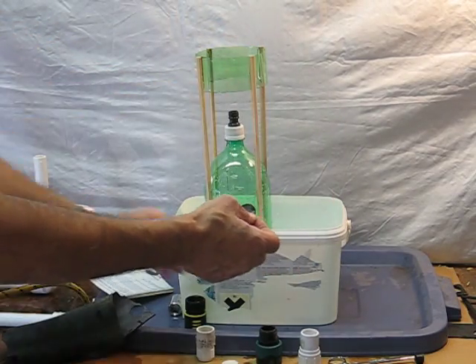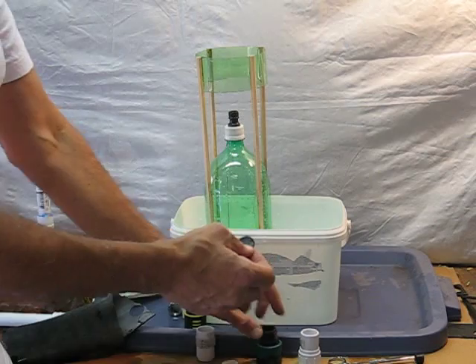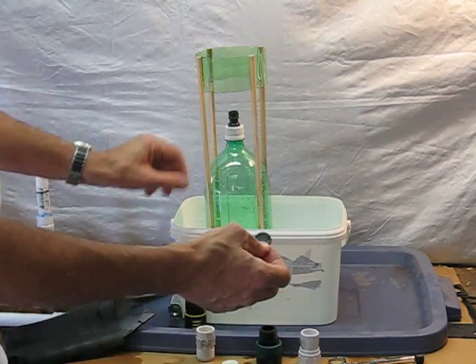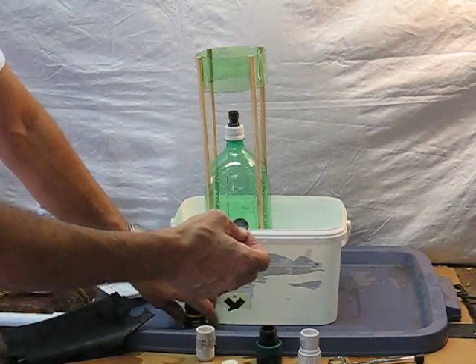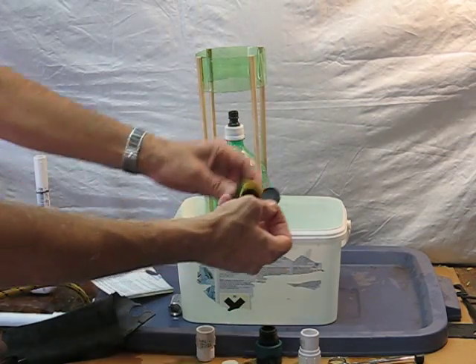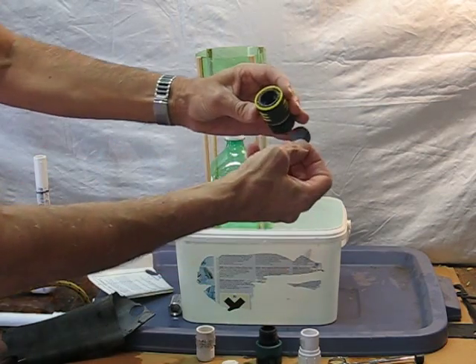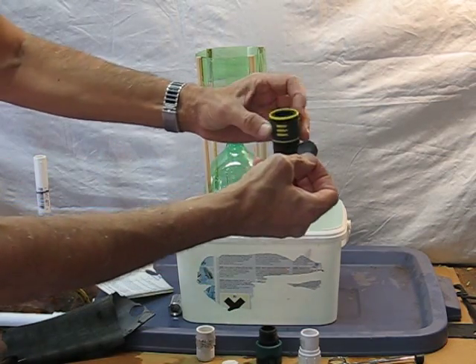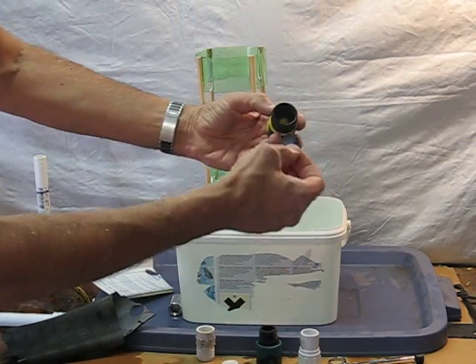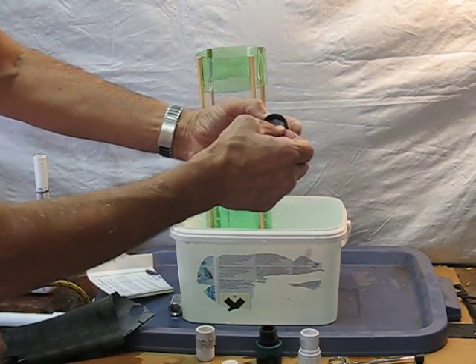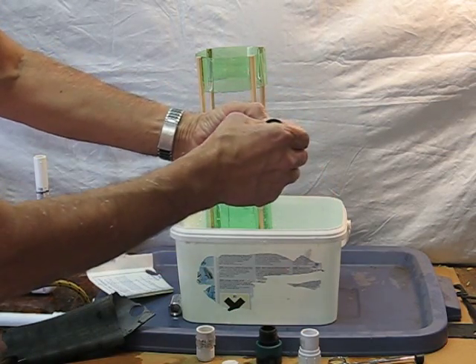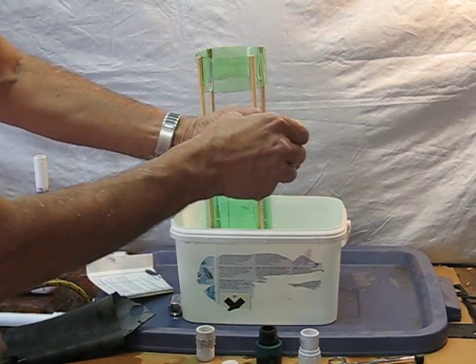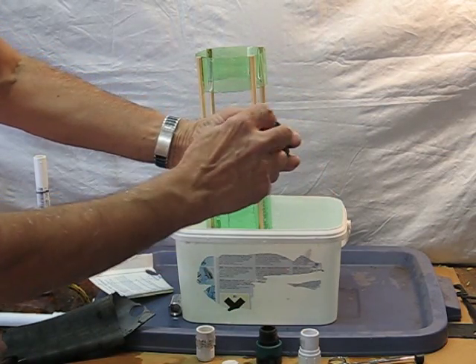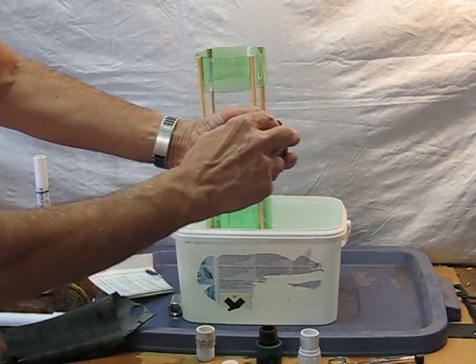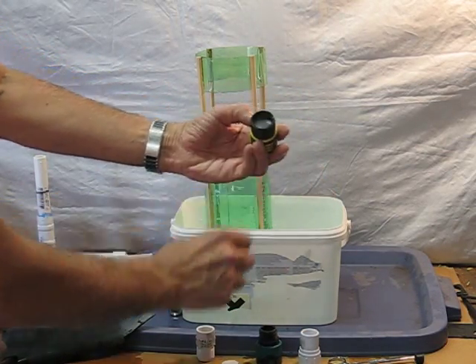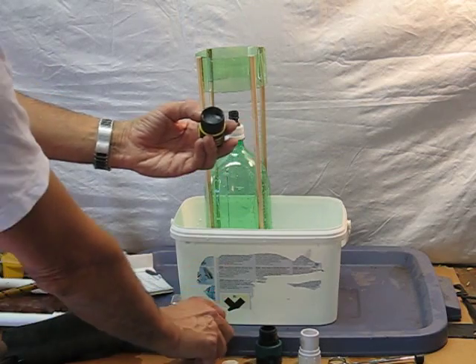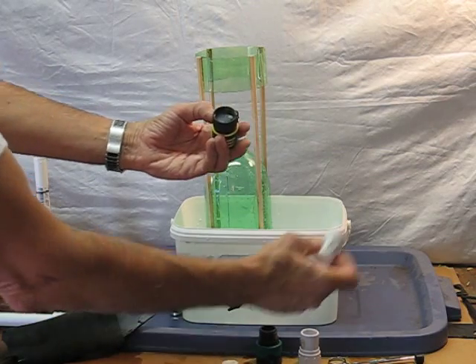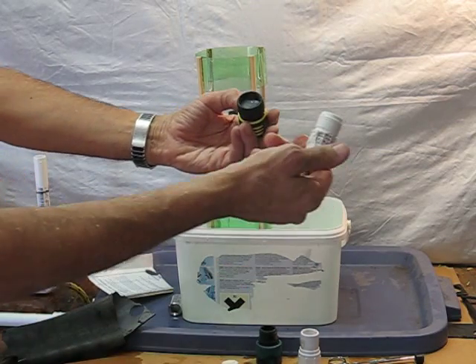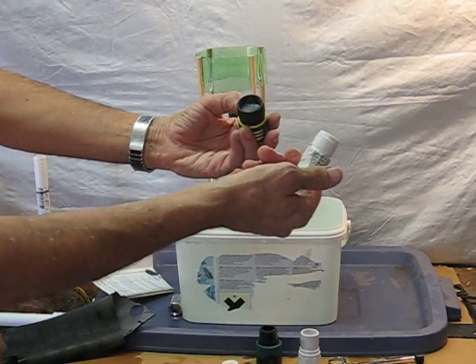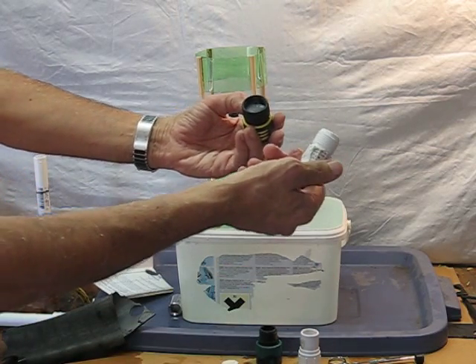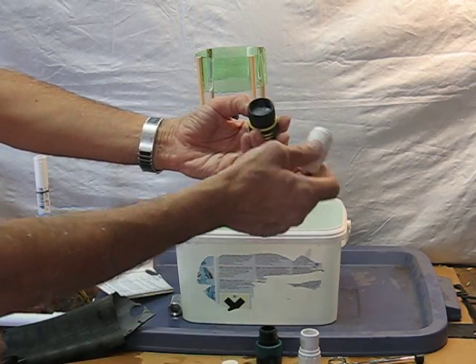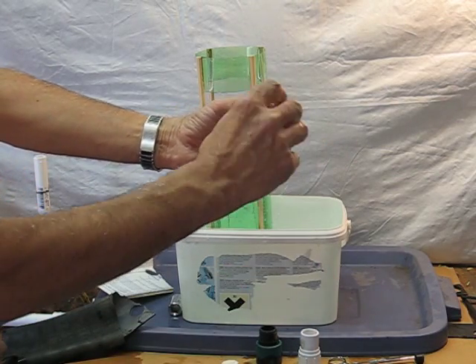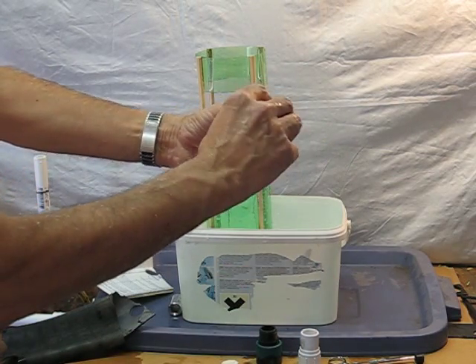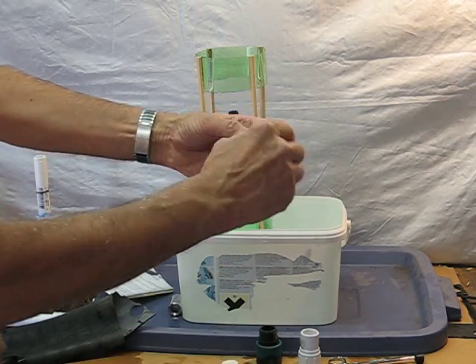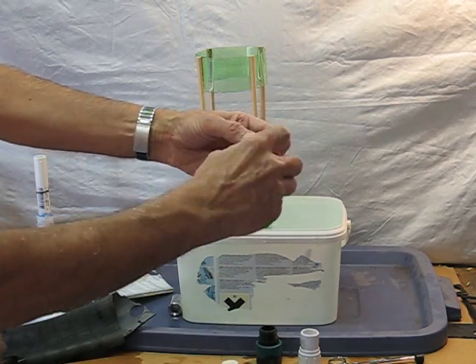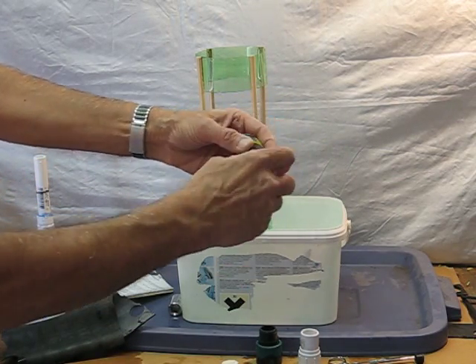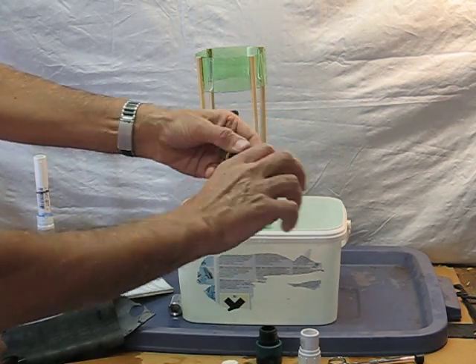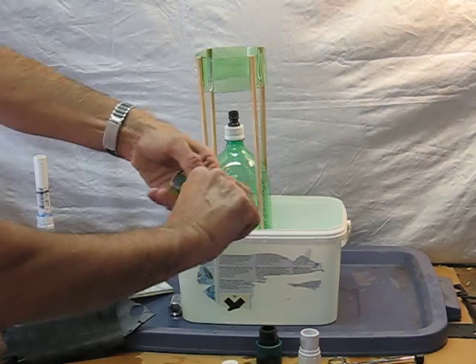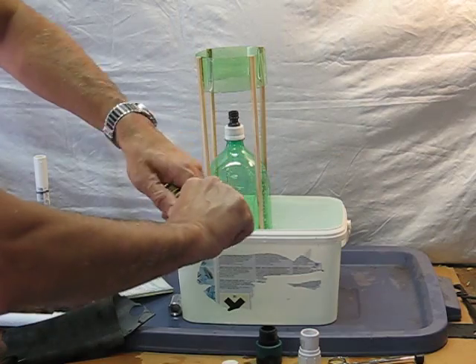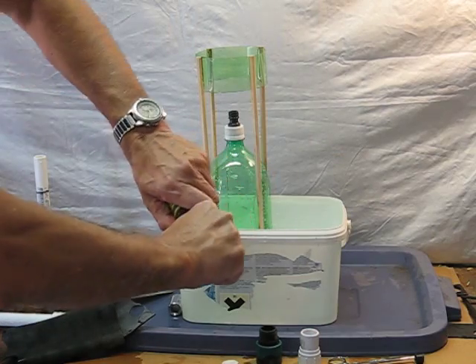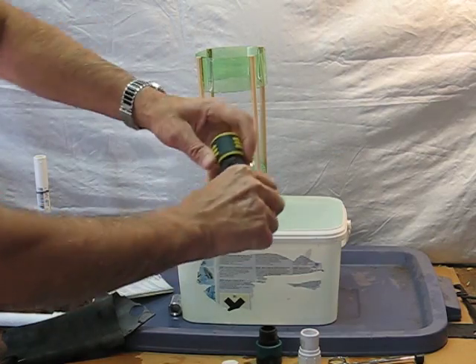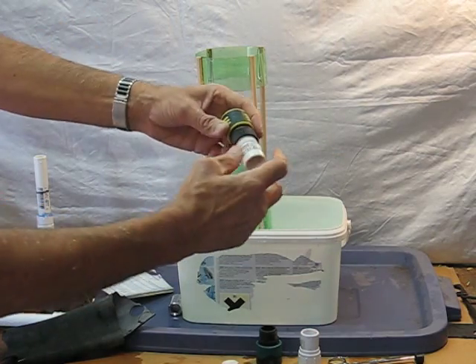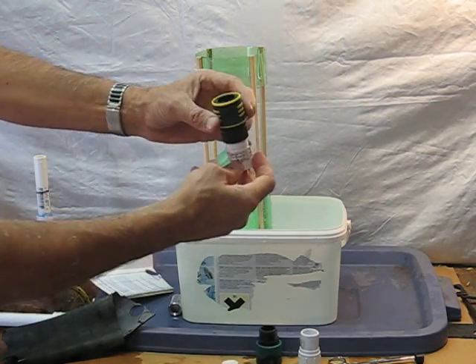So then you just take that and you put it inside, like so. You're going to have to have a fitting — more about the fittings later. Just screw that on. There you go.